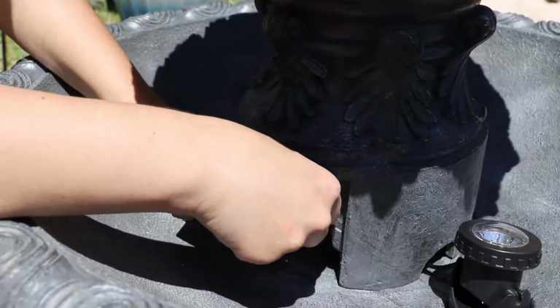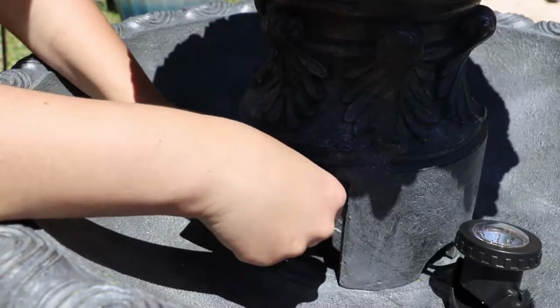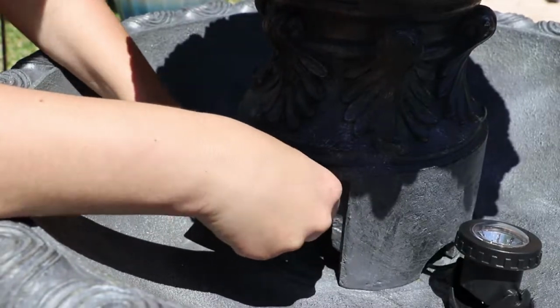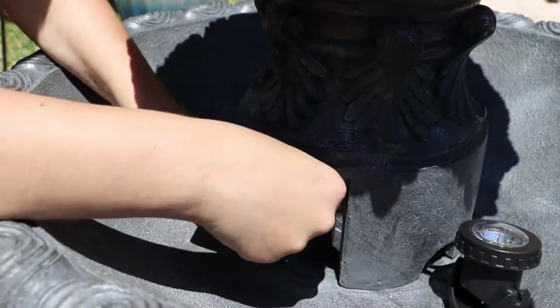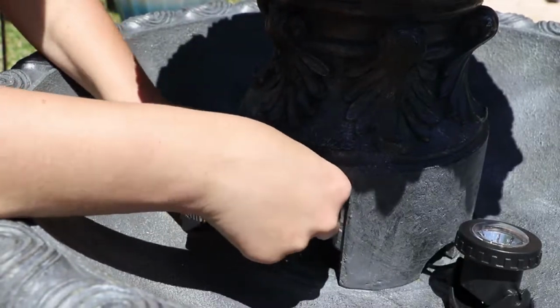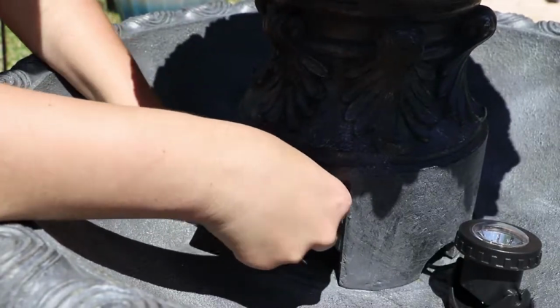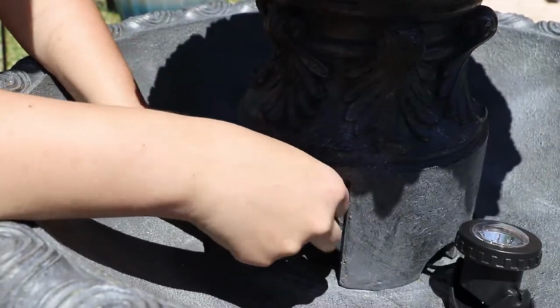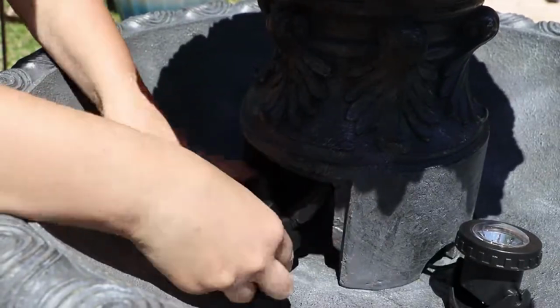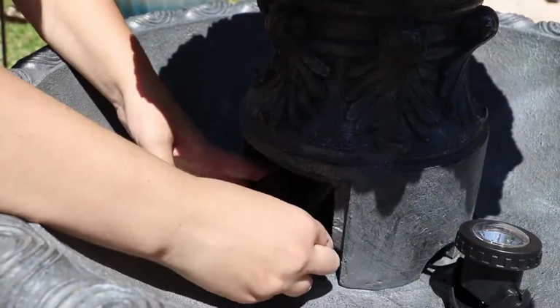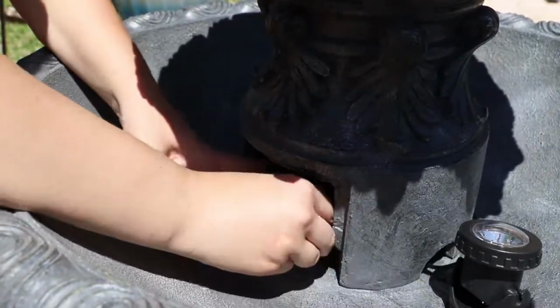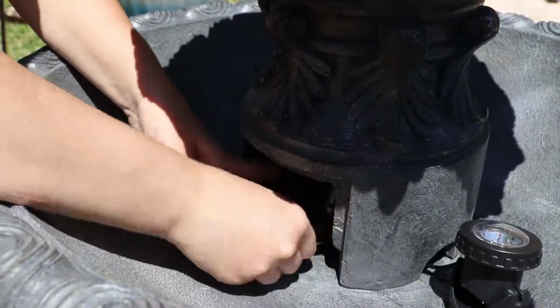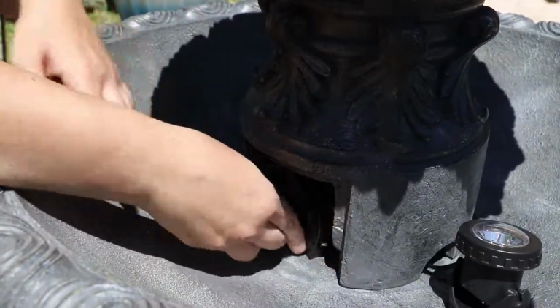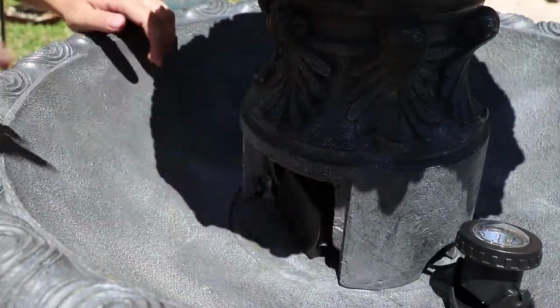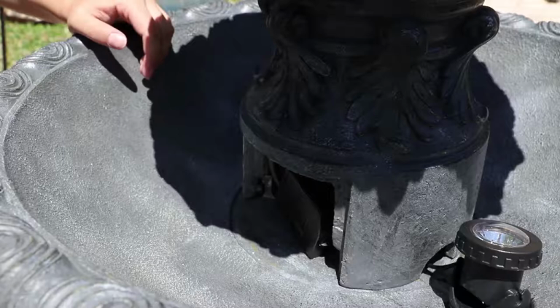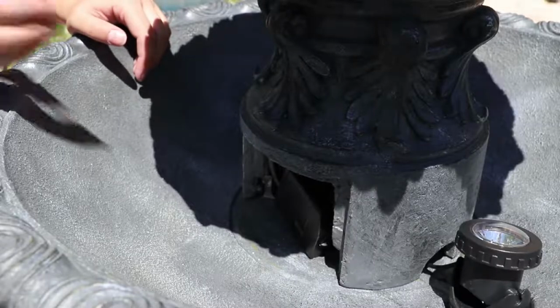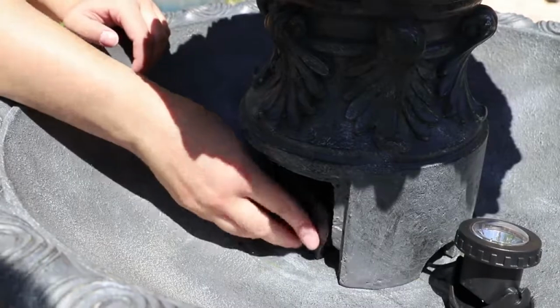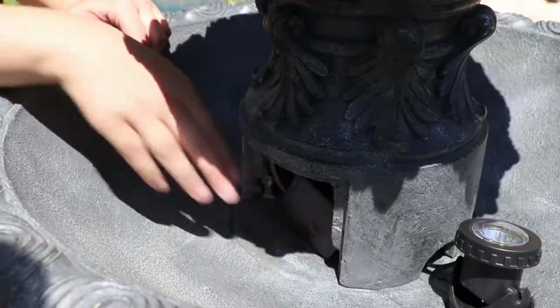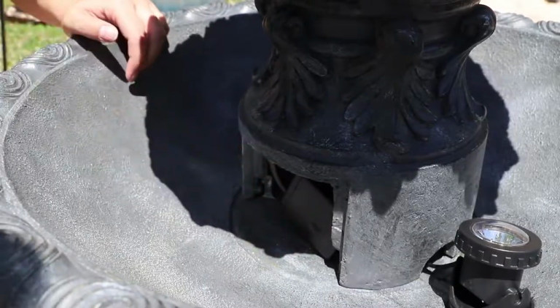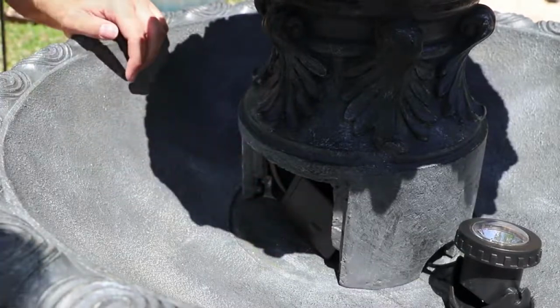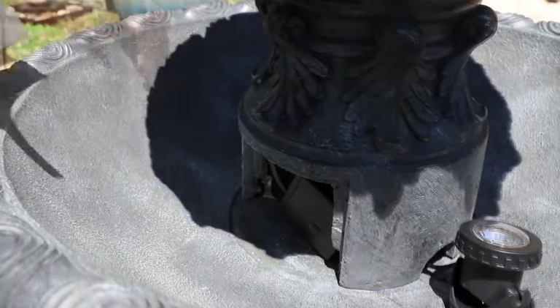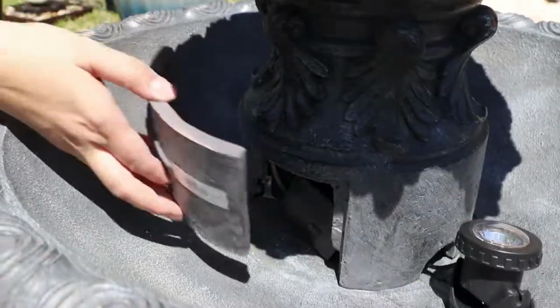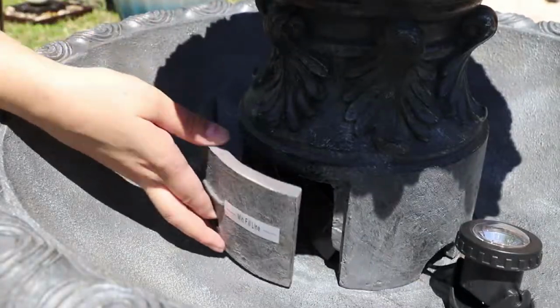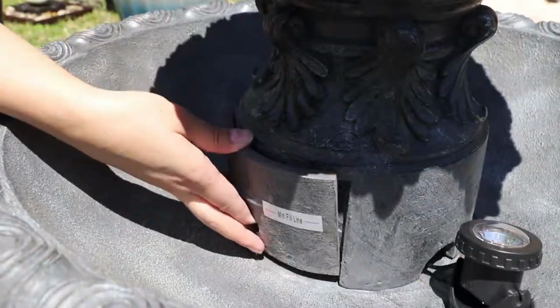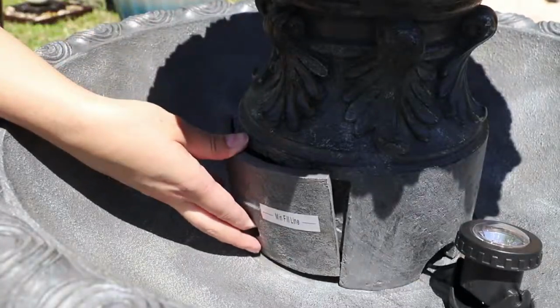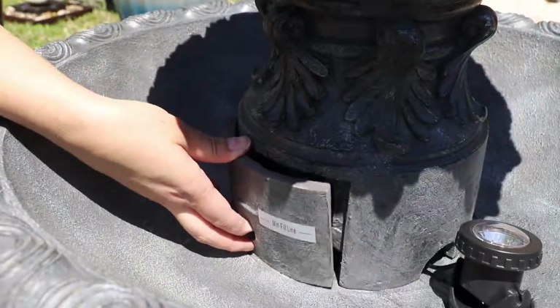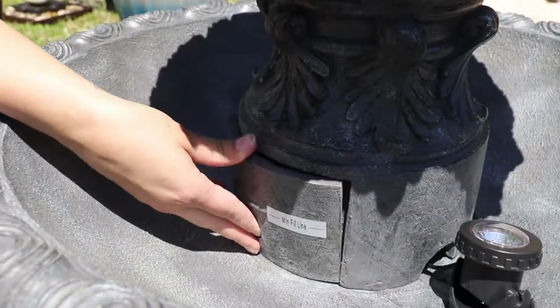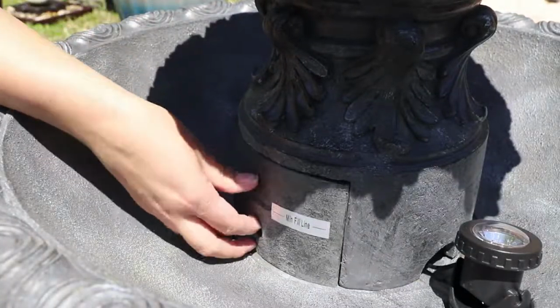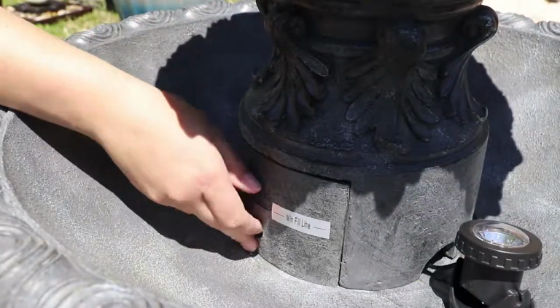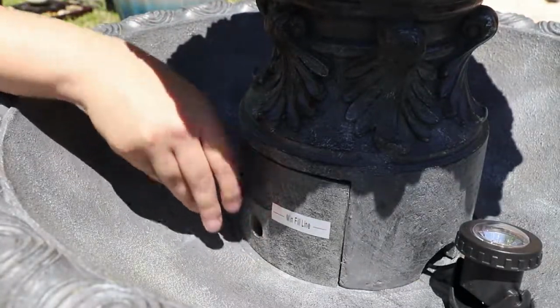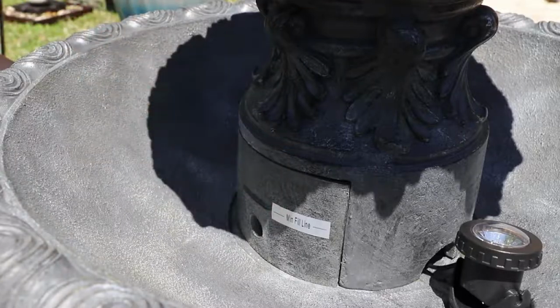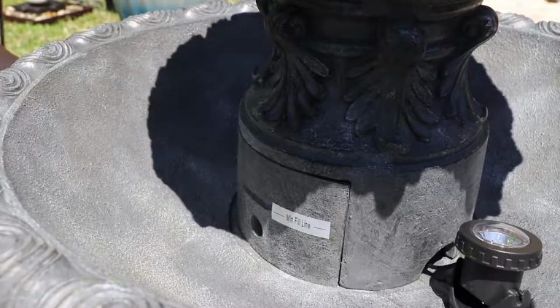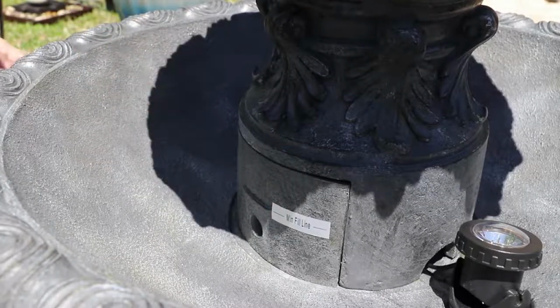Remove the pump and attach it to the rubber hose. Replace the pump and cover the entry with the pump access door.